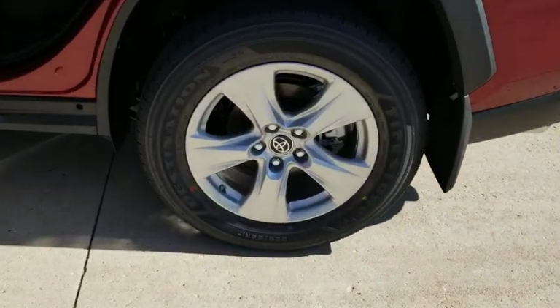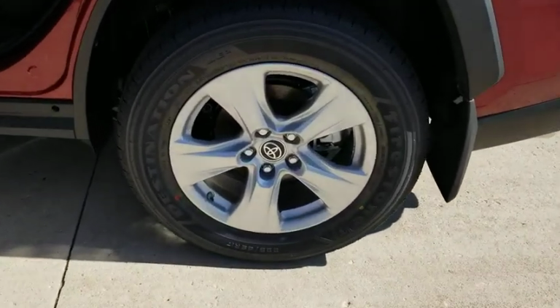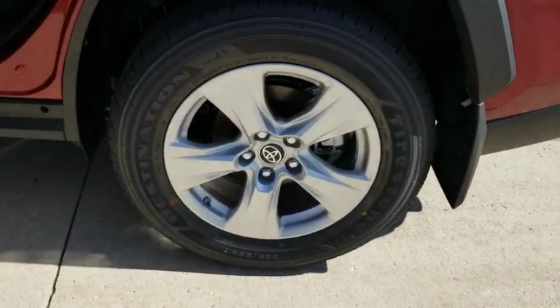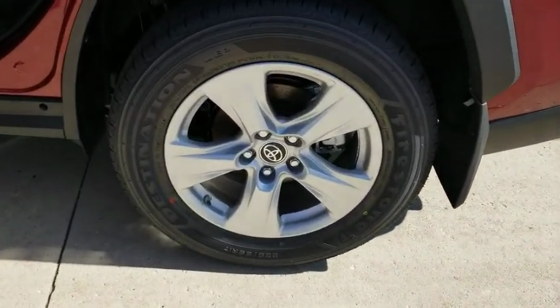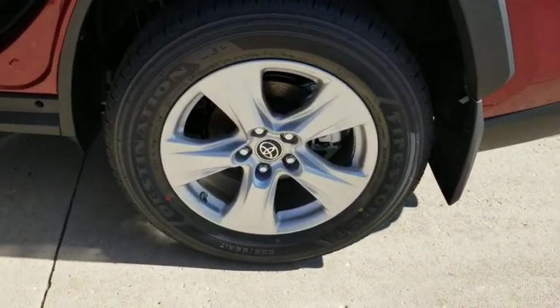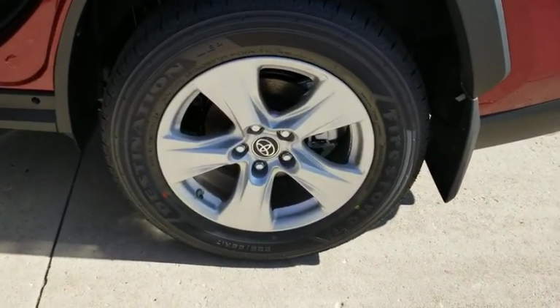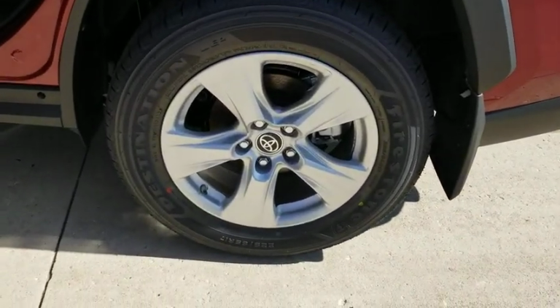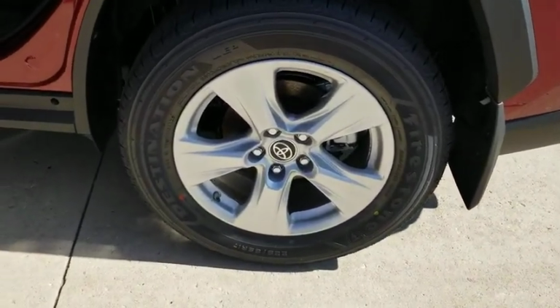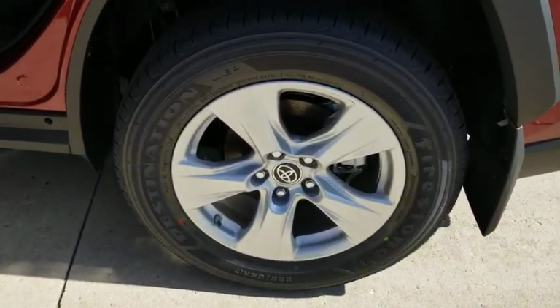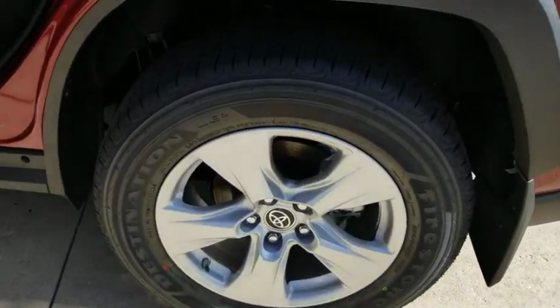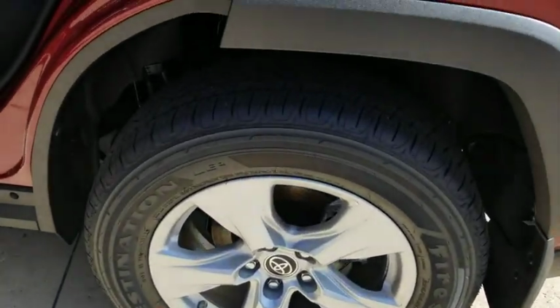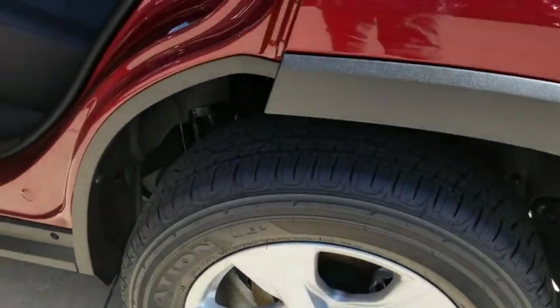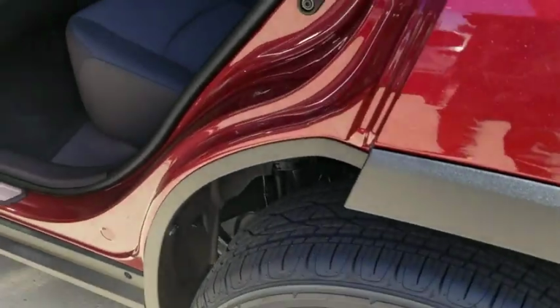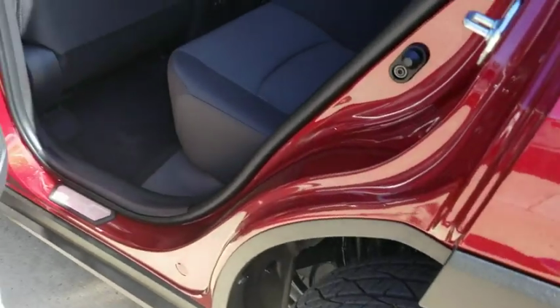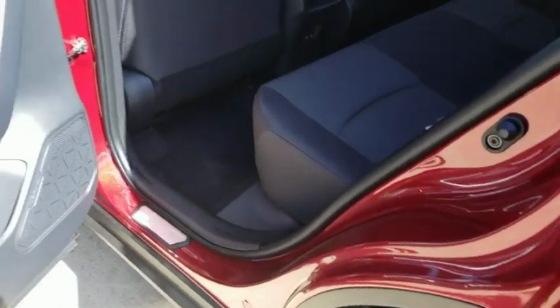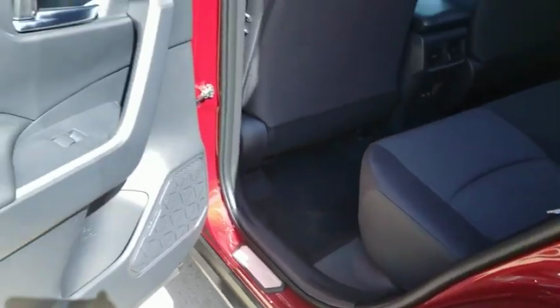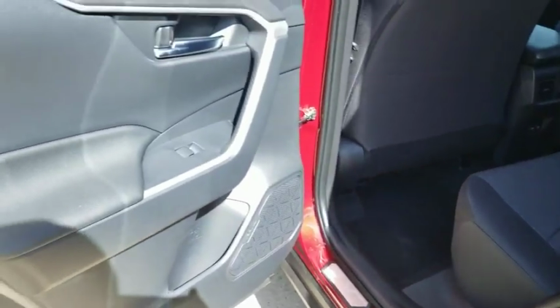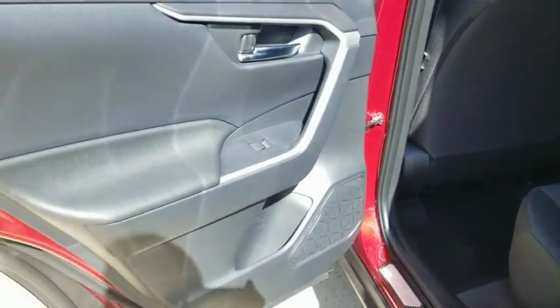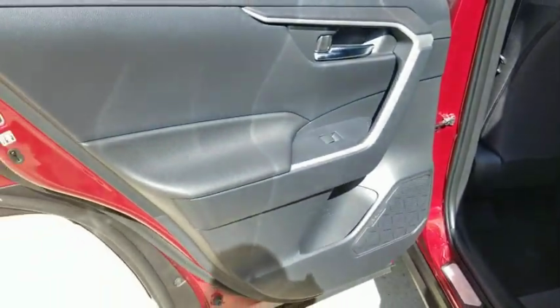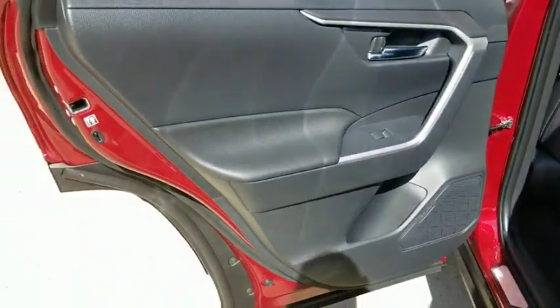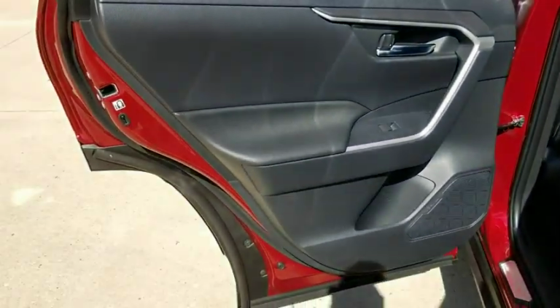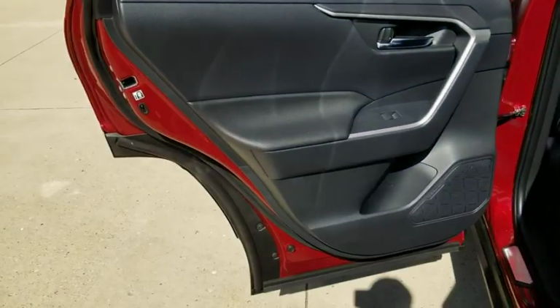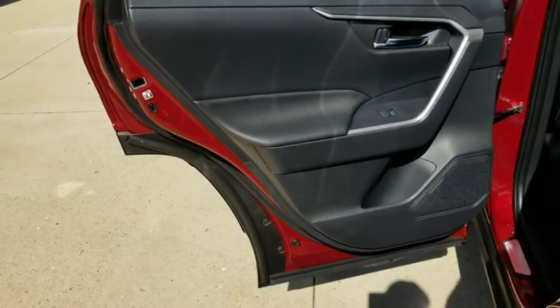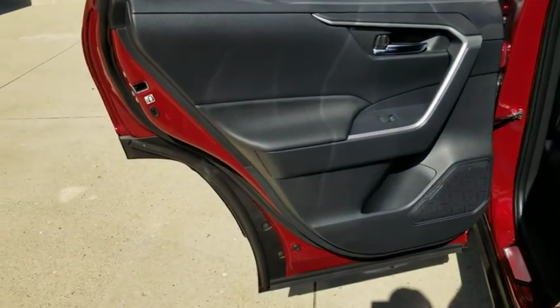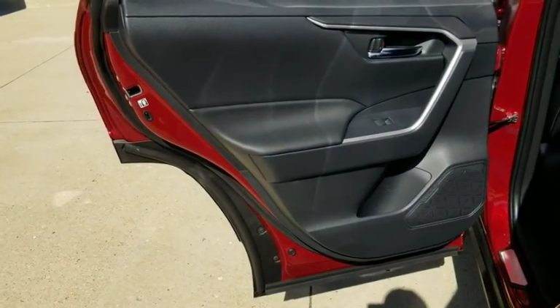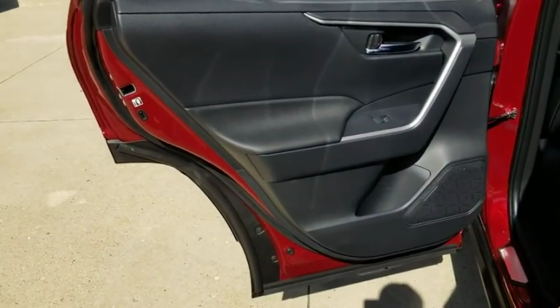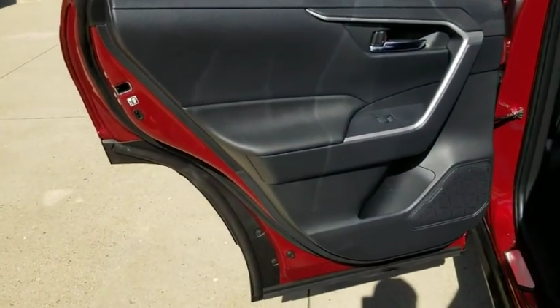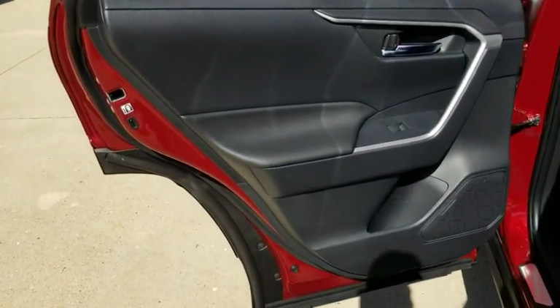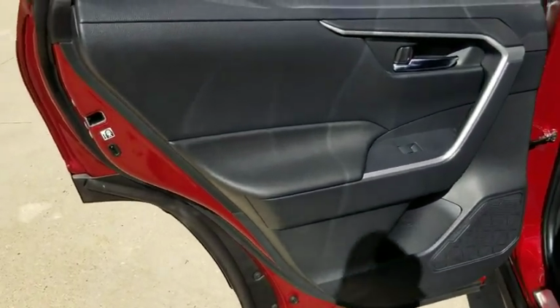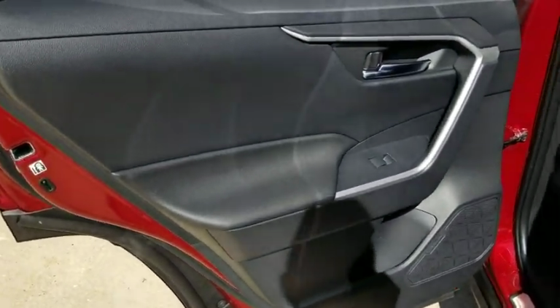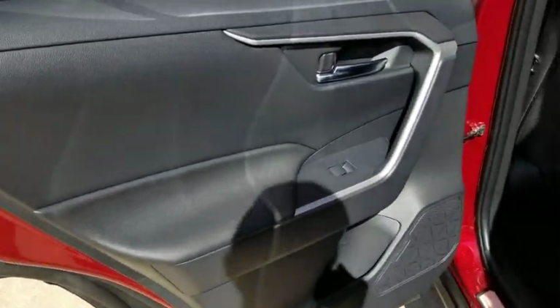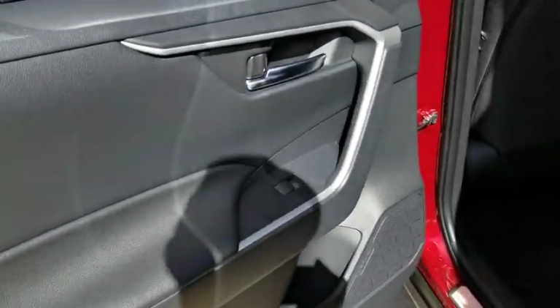Cruise control, keyless start, aluminum wheels, four-wheel disc brakes, AM-FM stereo radio, rear defrost, climate control, power door locks.